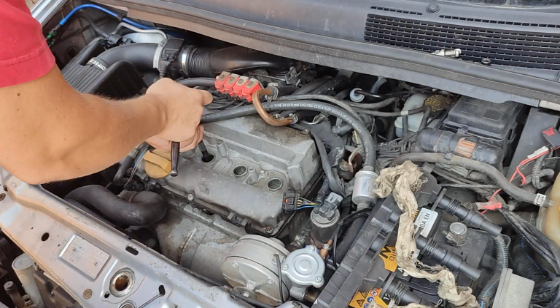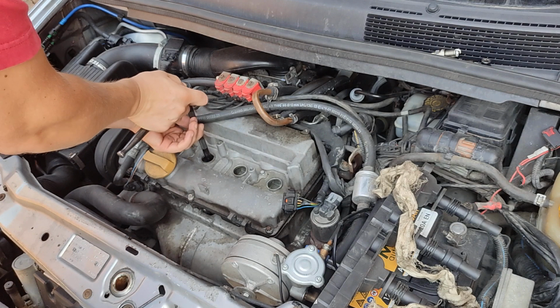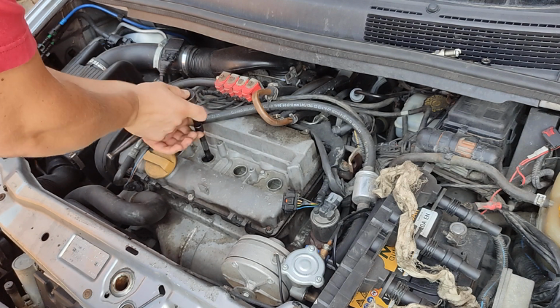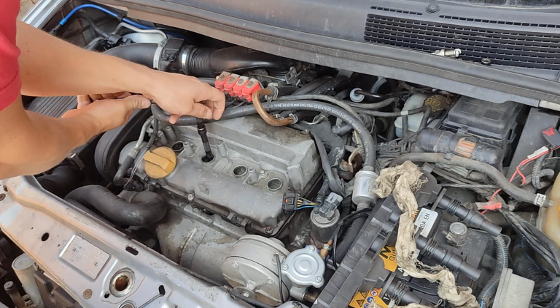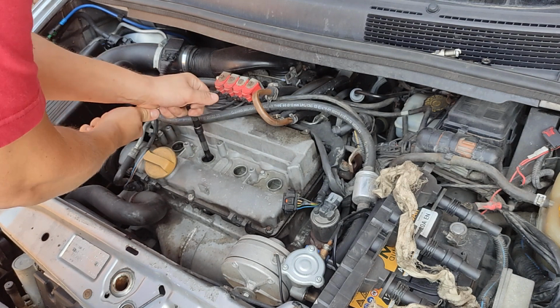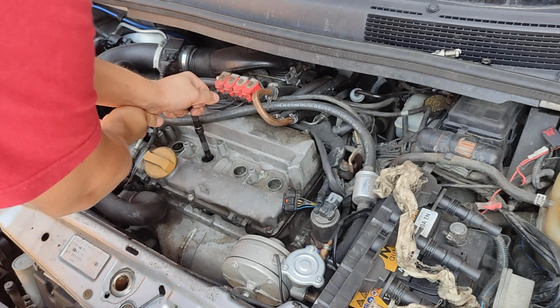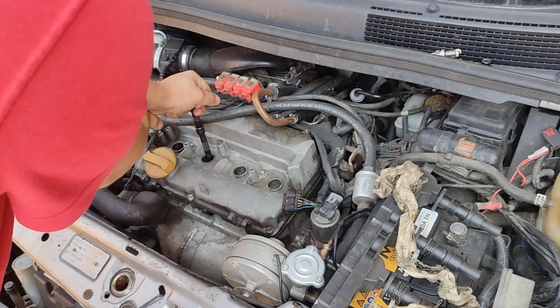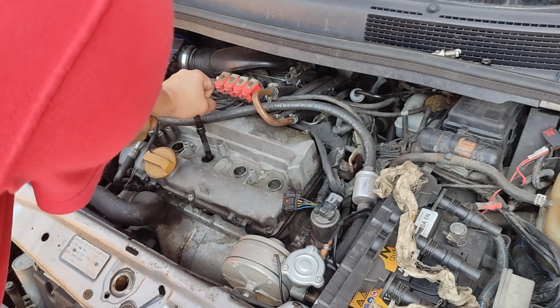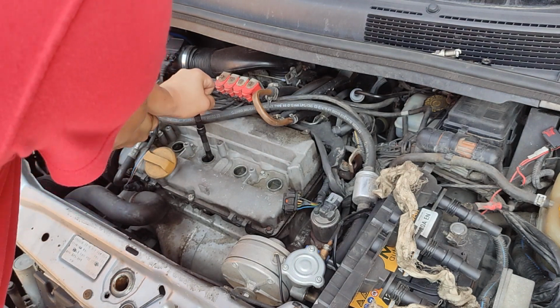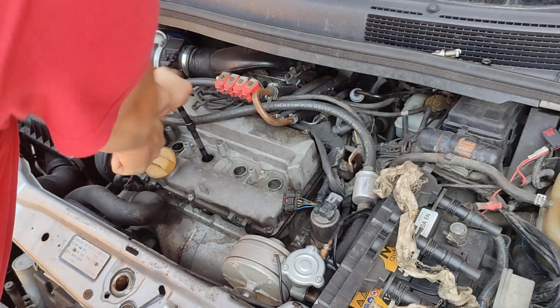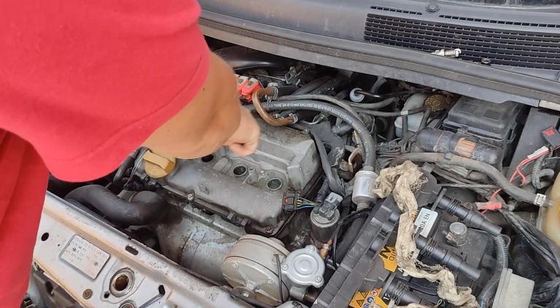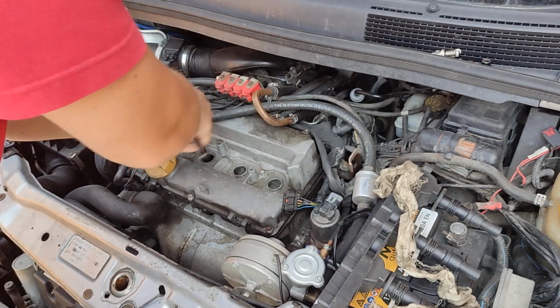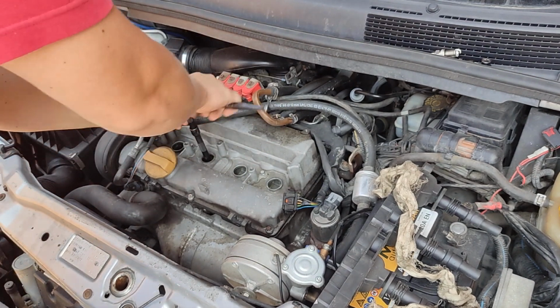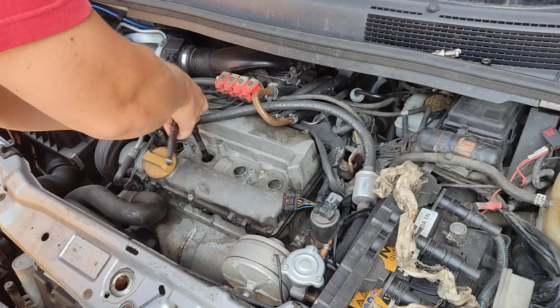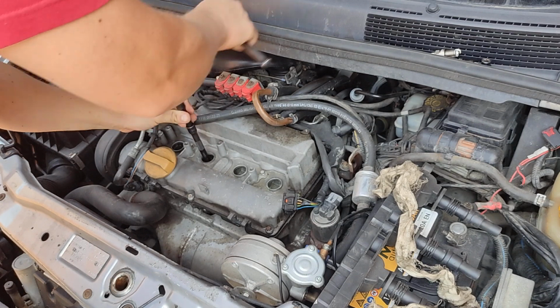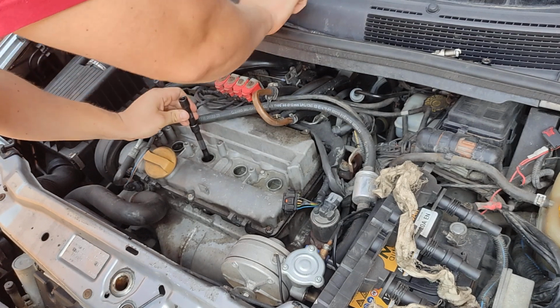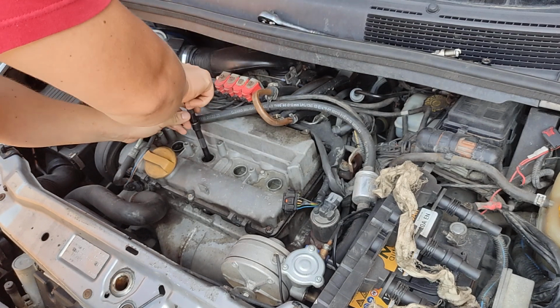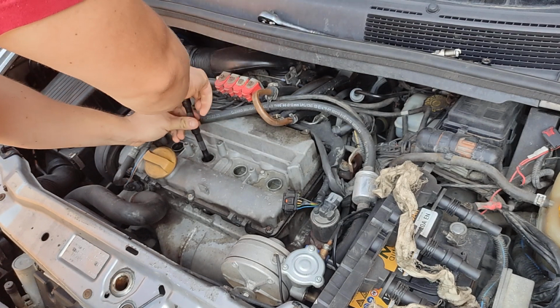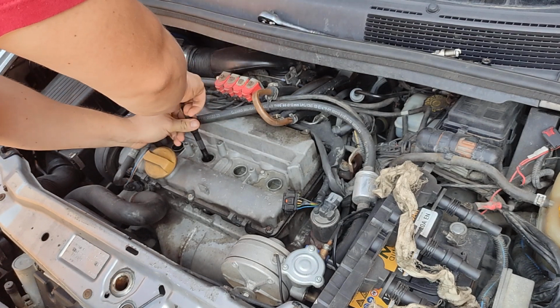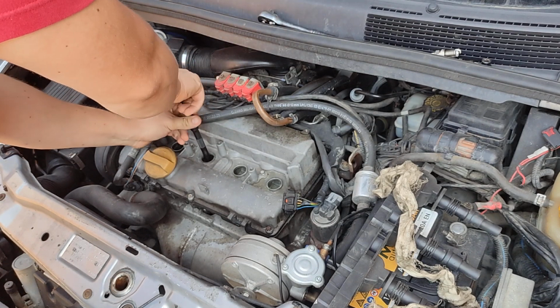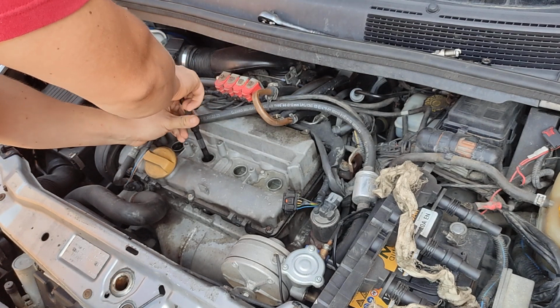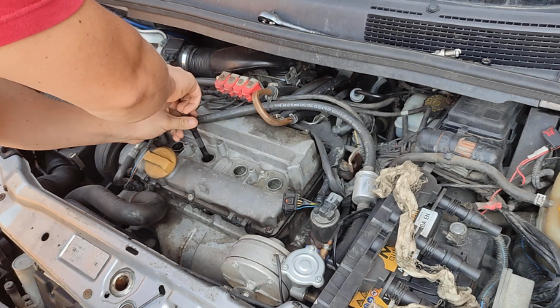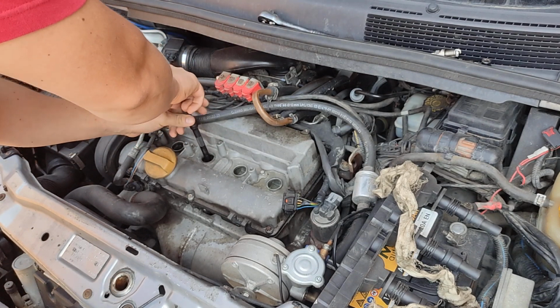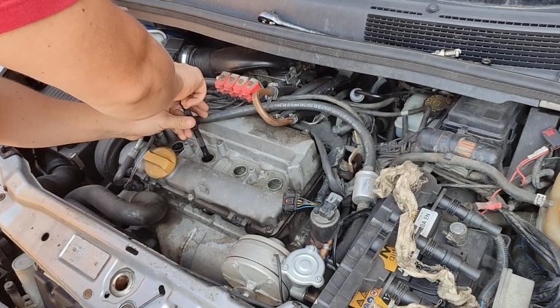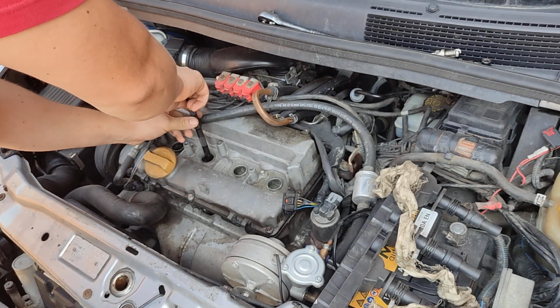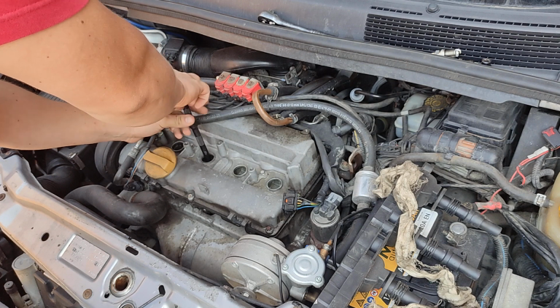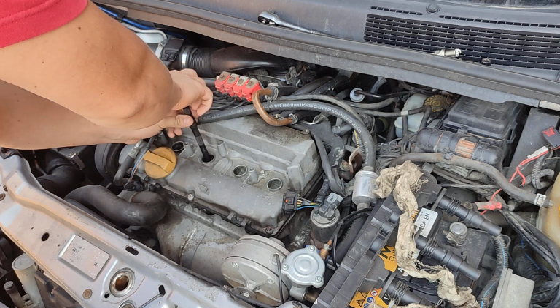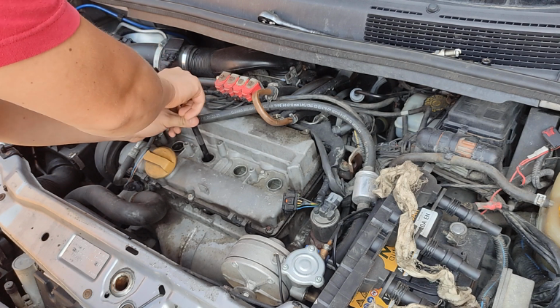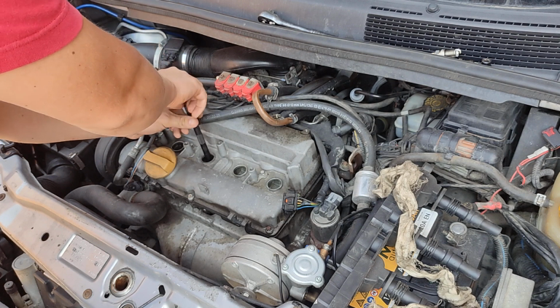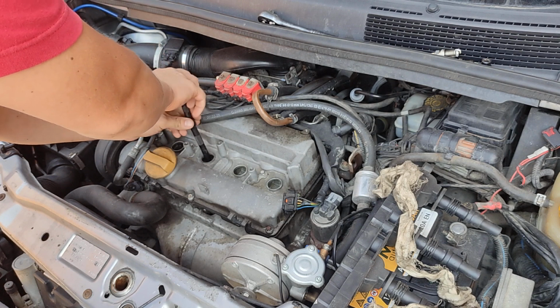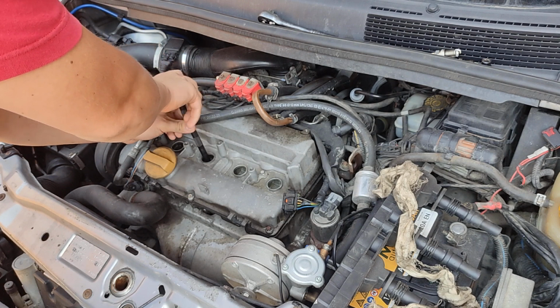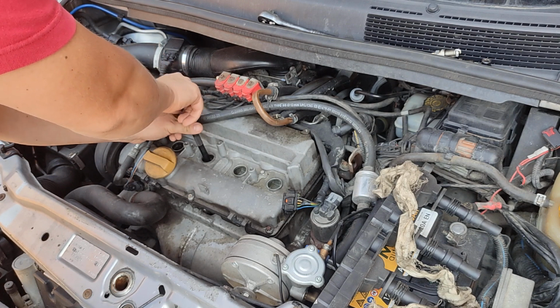Maybe I can adjust it to make the mixture a bit richer. These spark plugs are way too tight — maybe I got them too tight the last time I was replacing them on a hot engine.